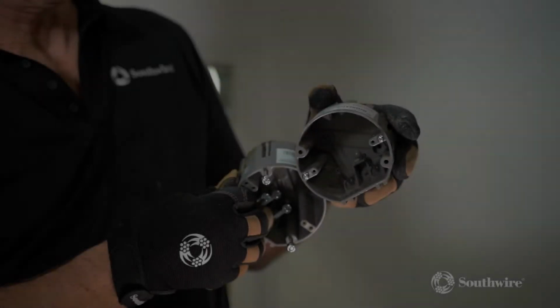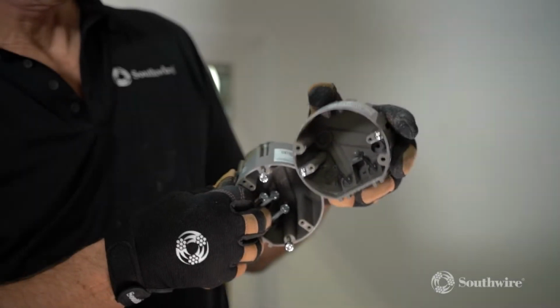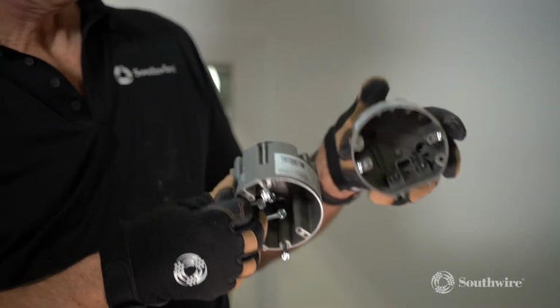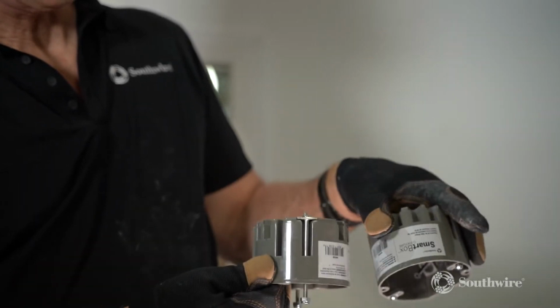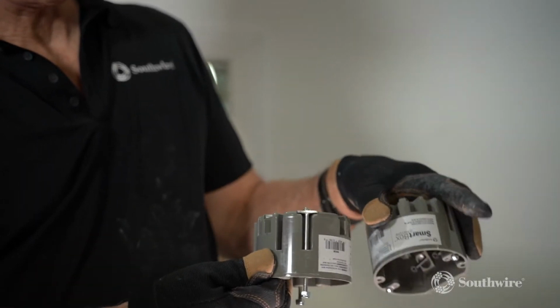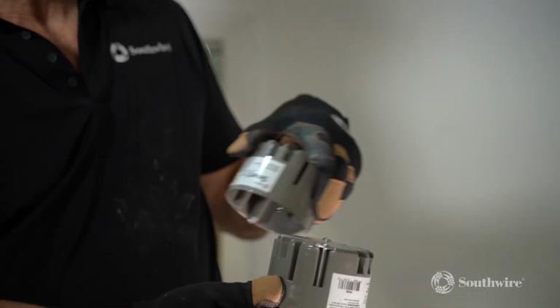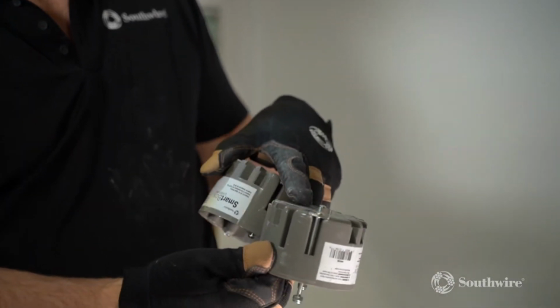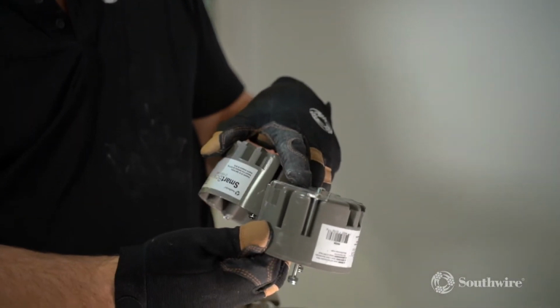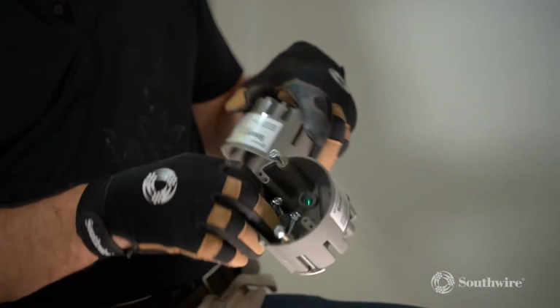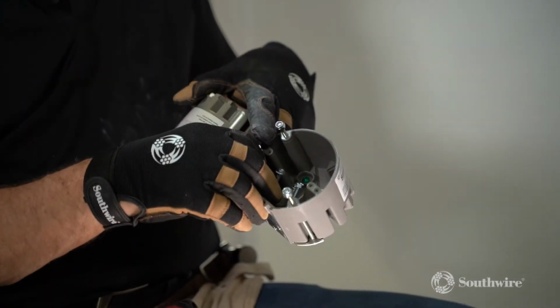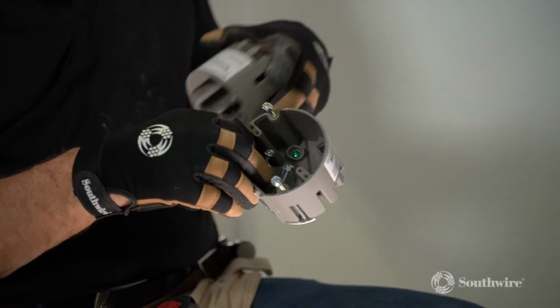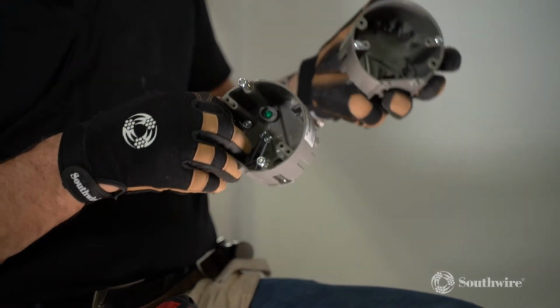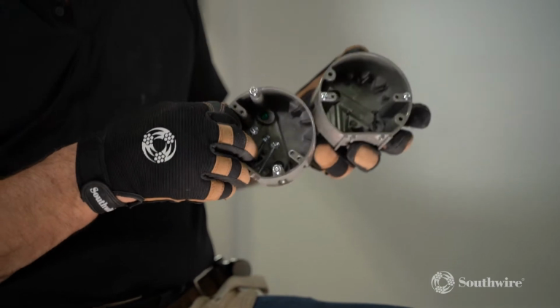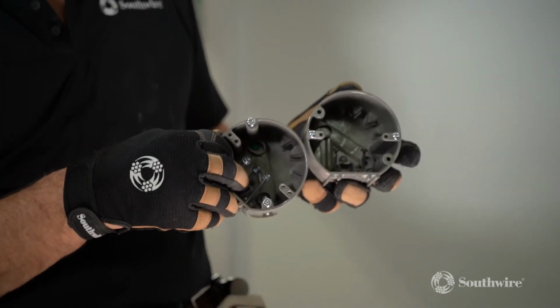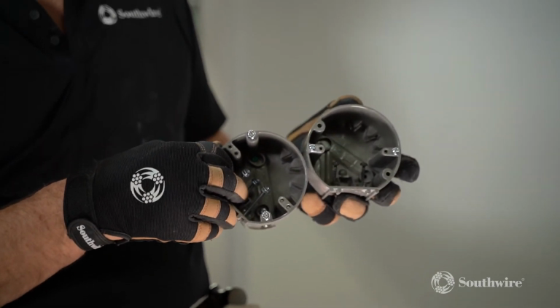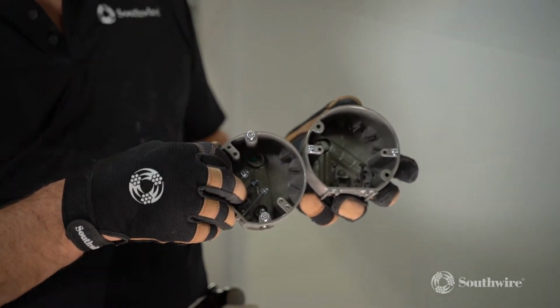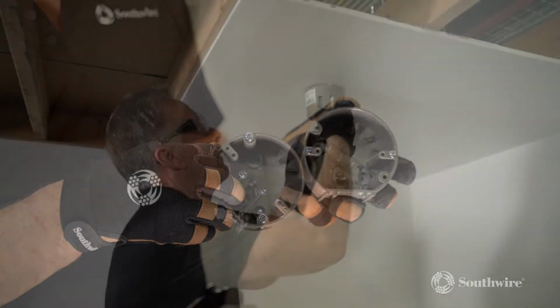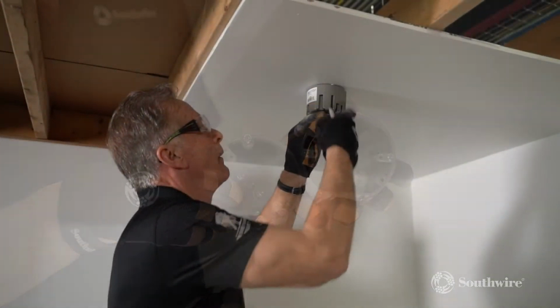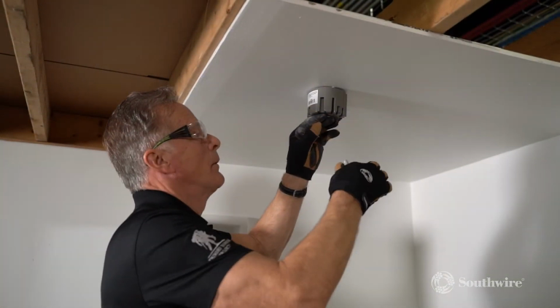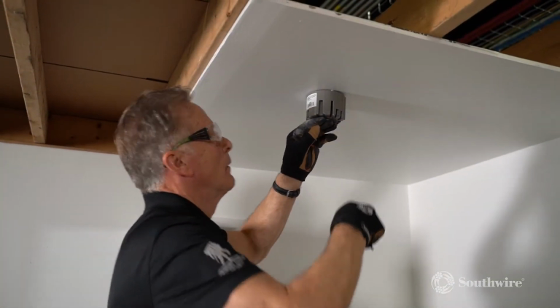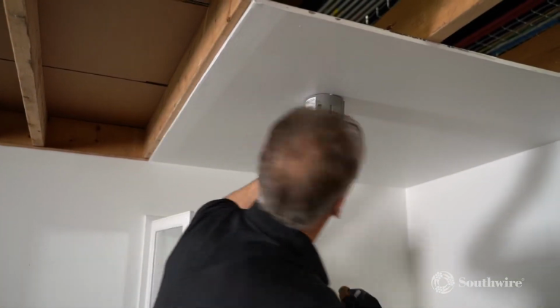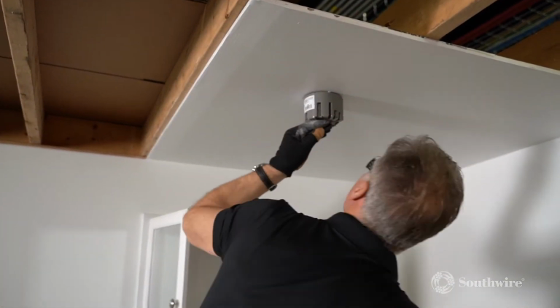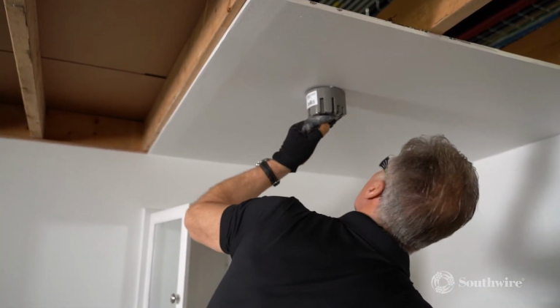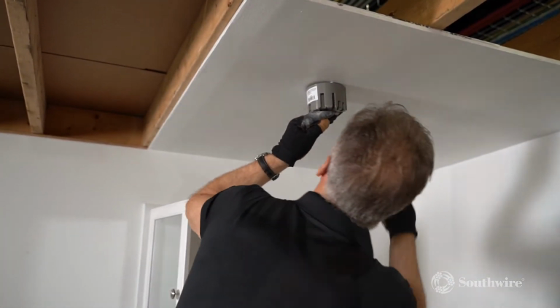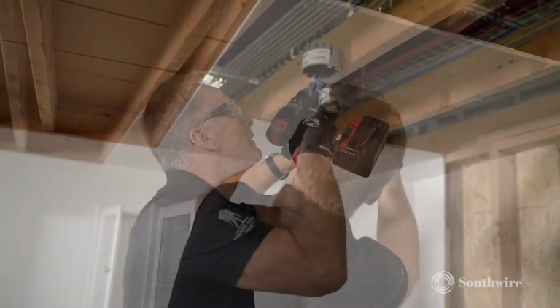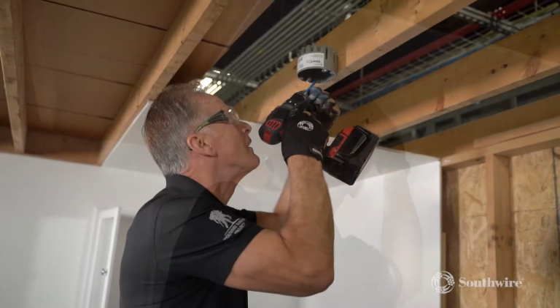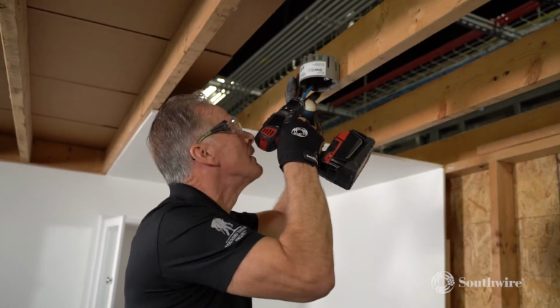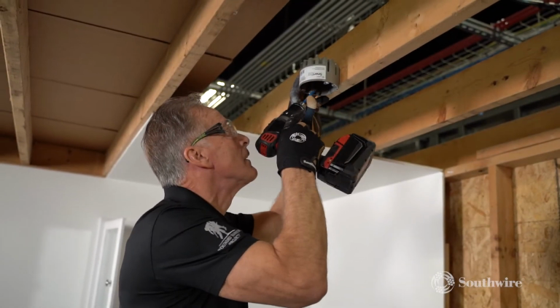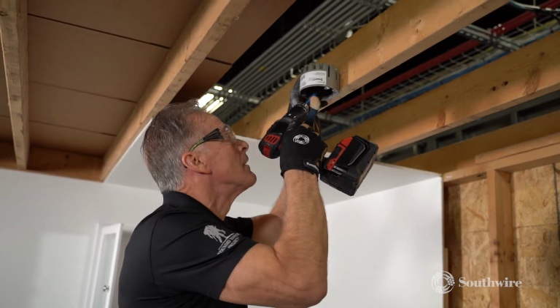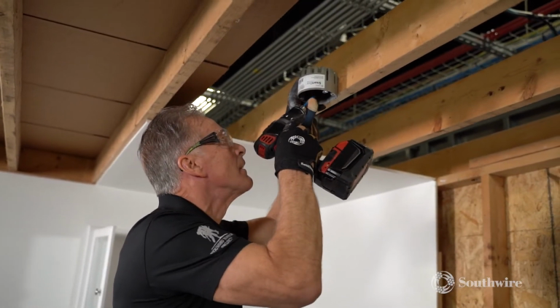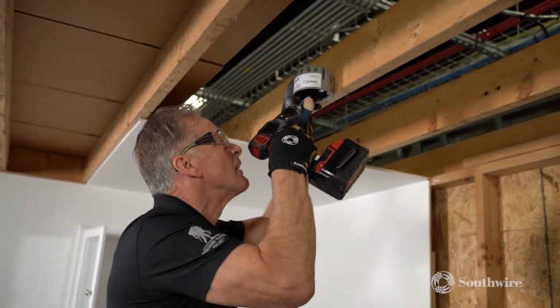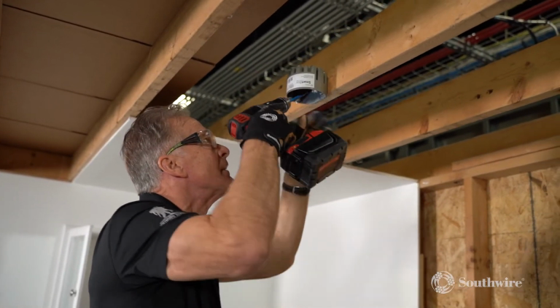The Southwire Romex brand smart box, fan, and fixture boxes are designed with the electrician in mind and are perfect for the weekend warrior and DIY enthusiast alike to accommodate all professional or DIY needs.